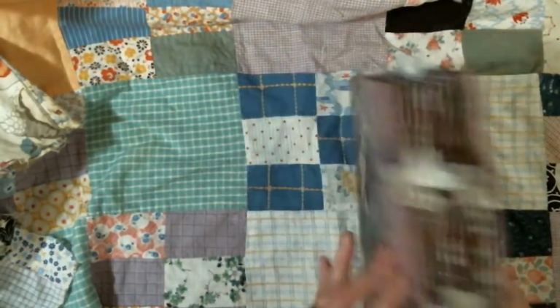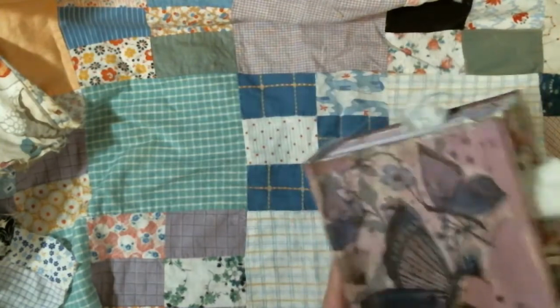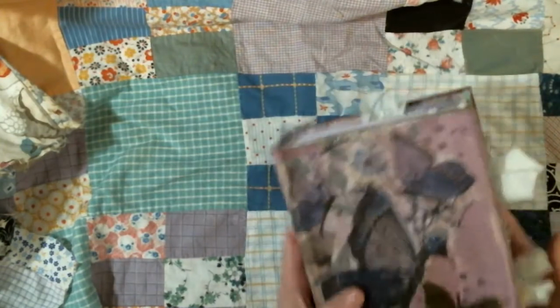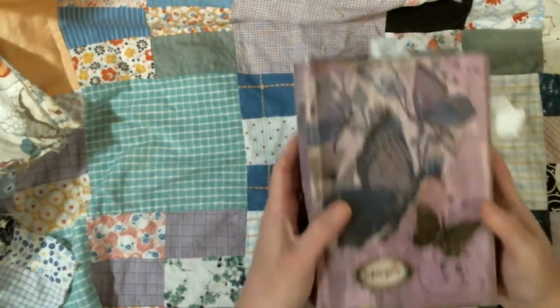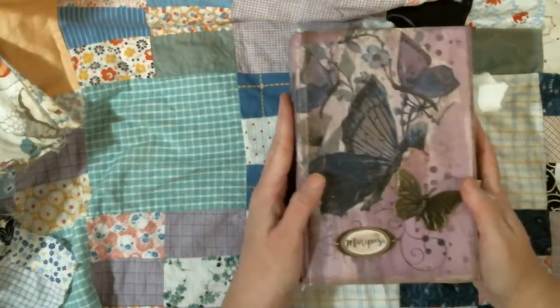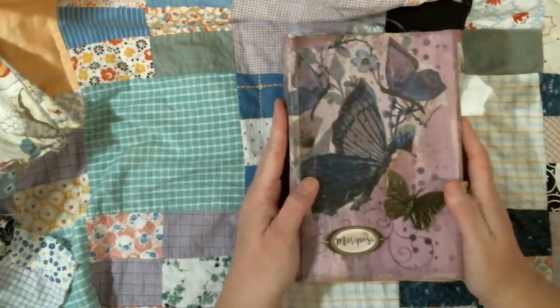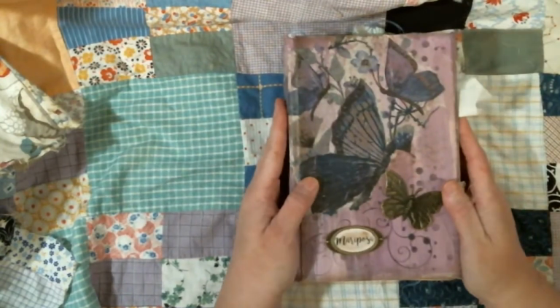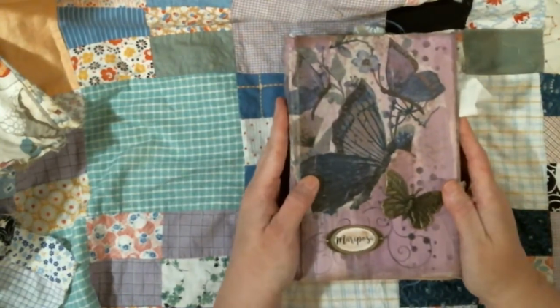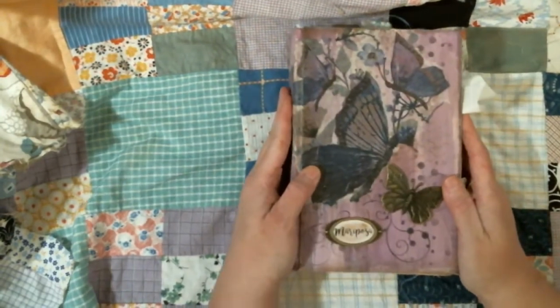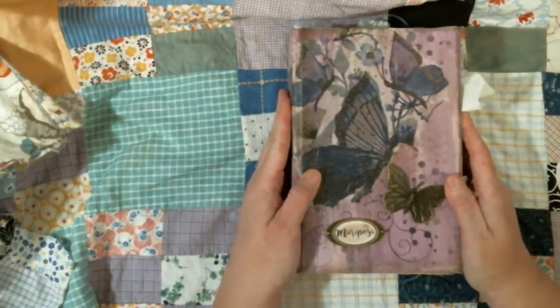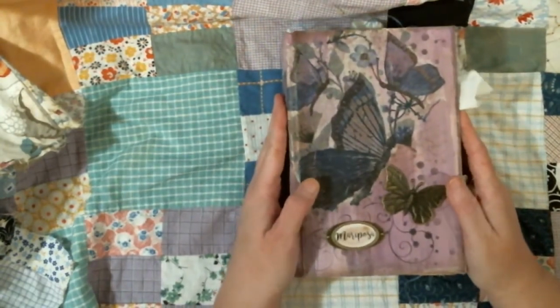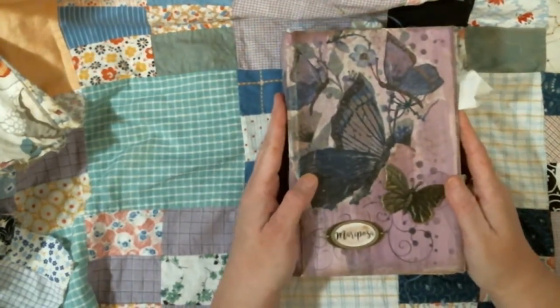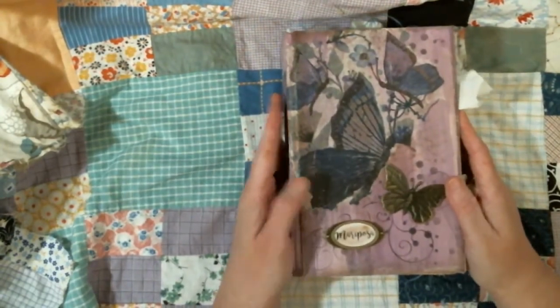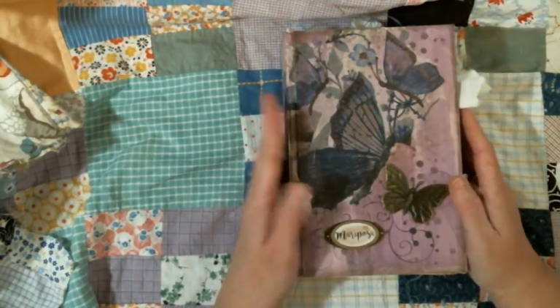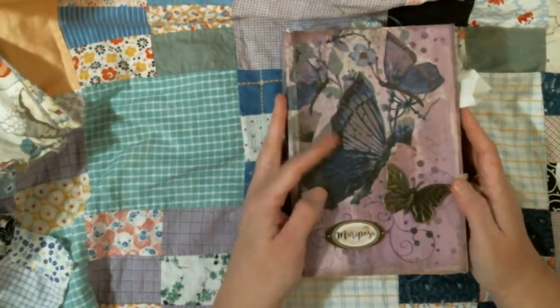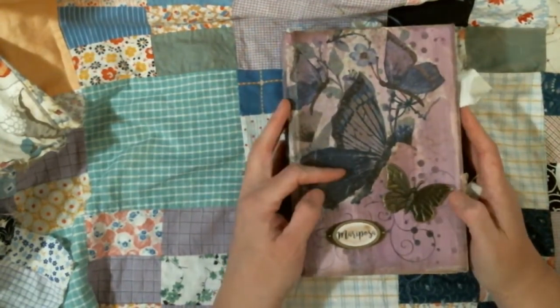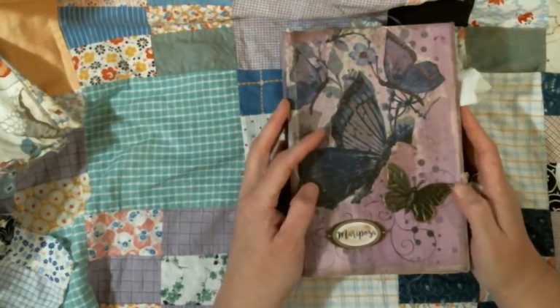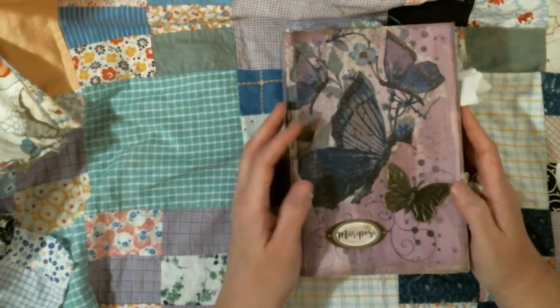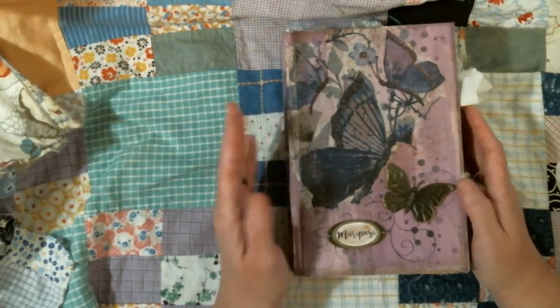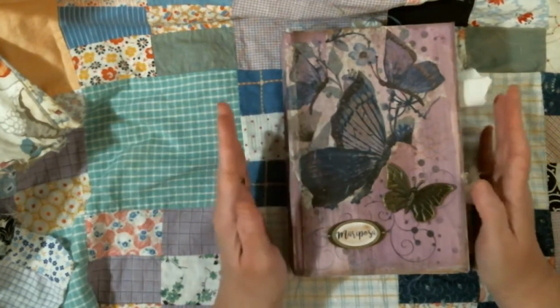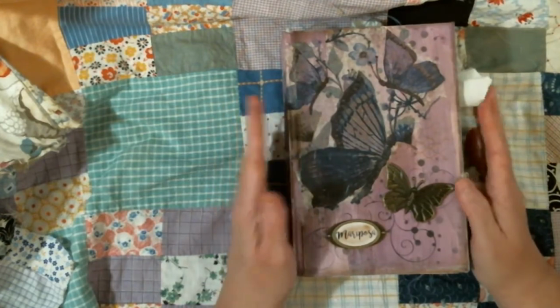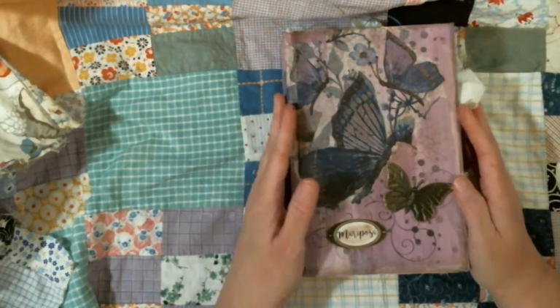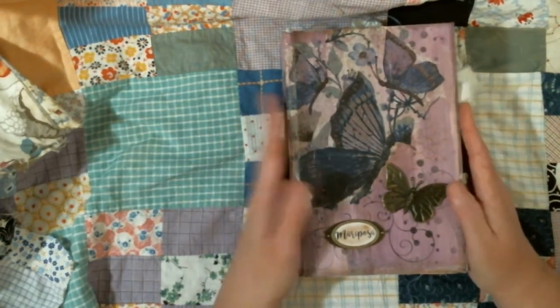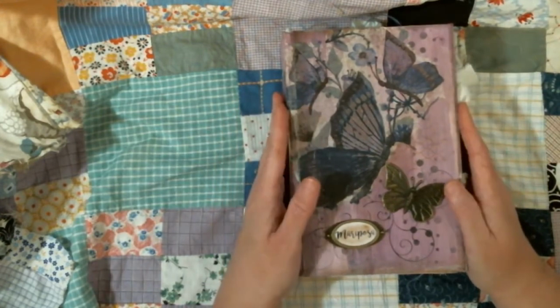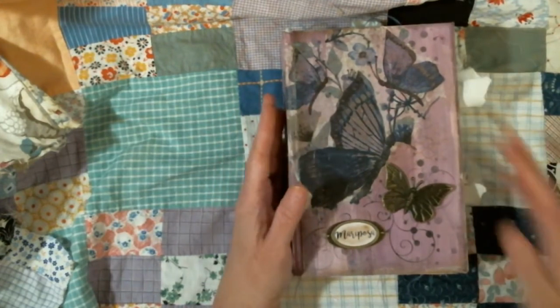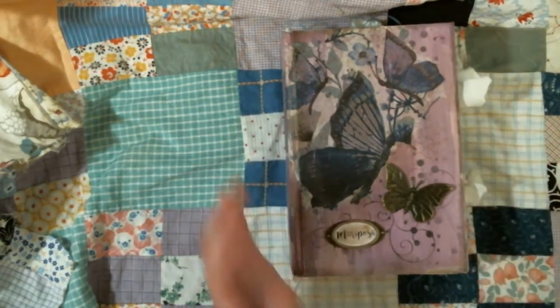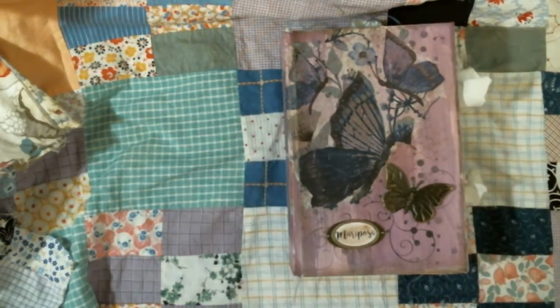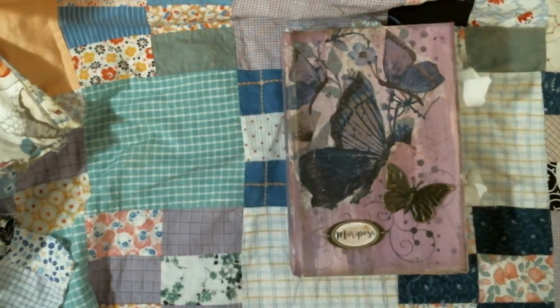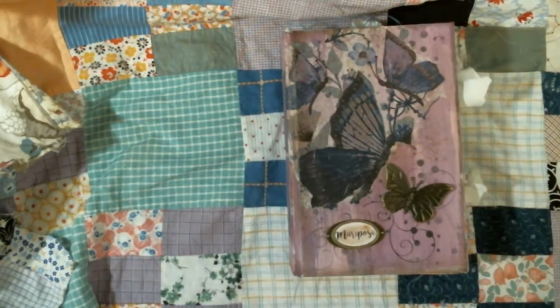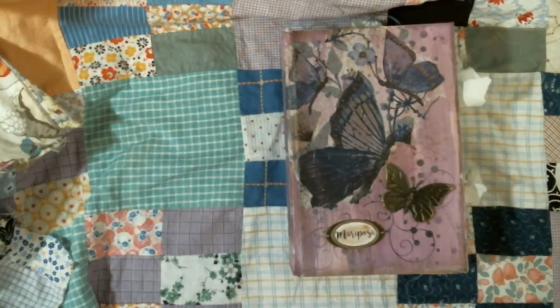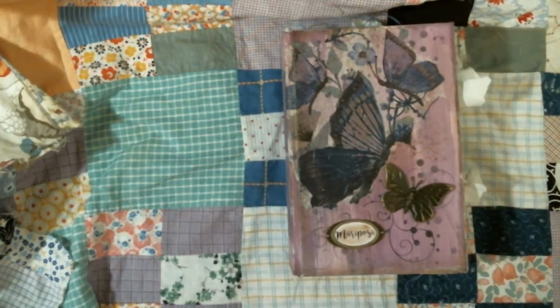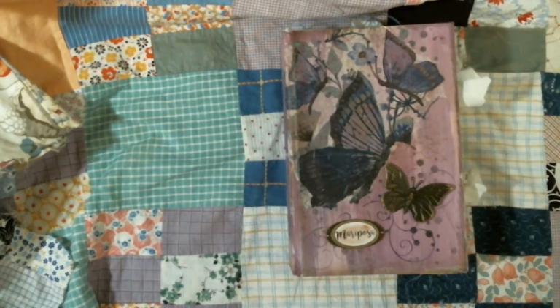So that is the journal I've made. Please like, comment, subscribe if you haven't, and let me know what you think. Thanks, I'll see you in the next video. Bye.